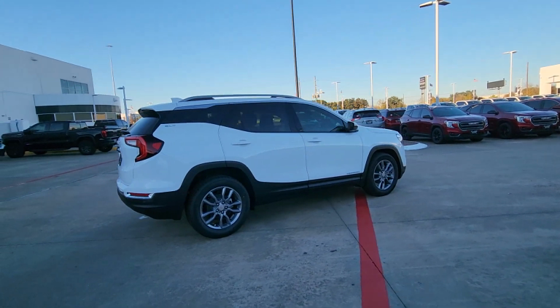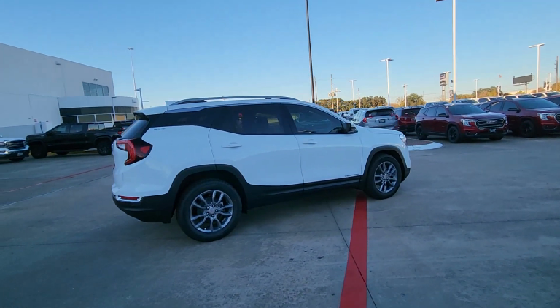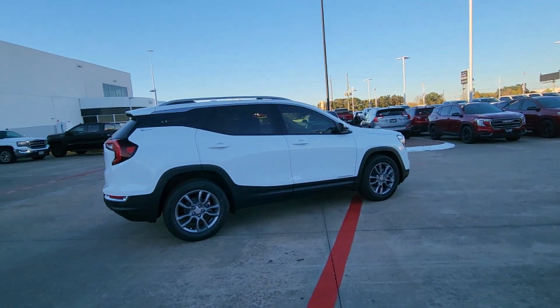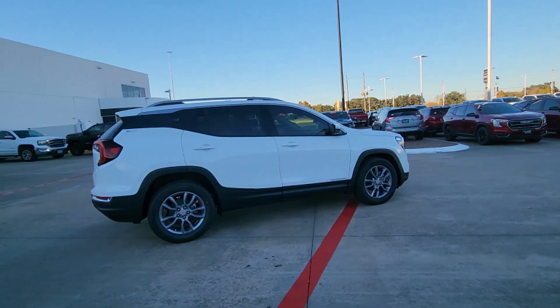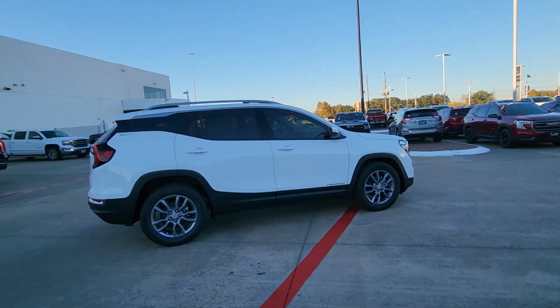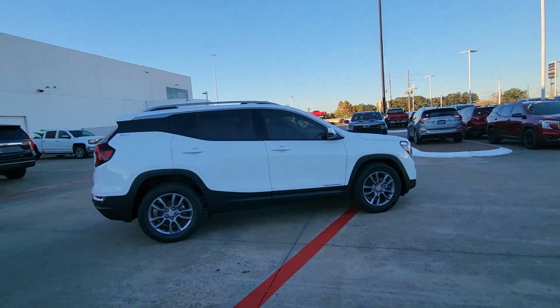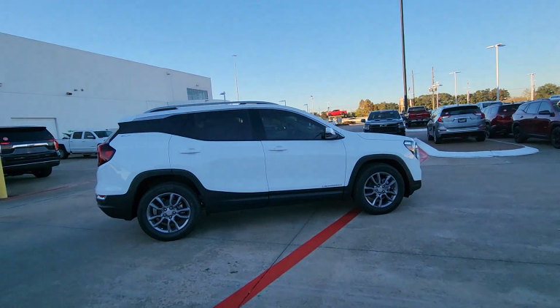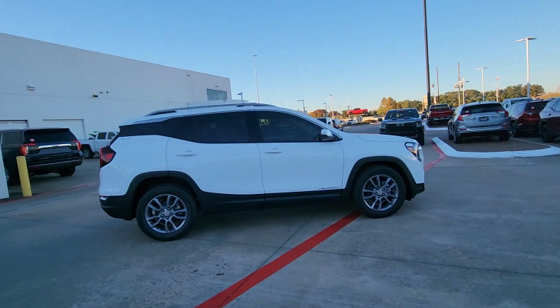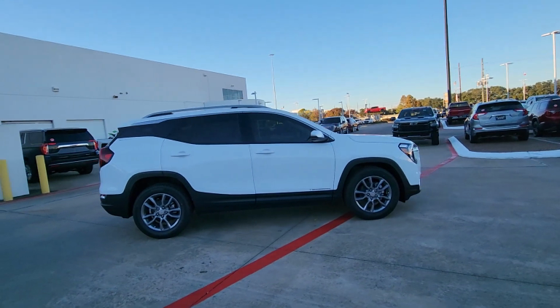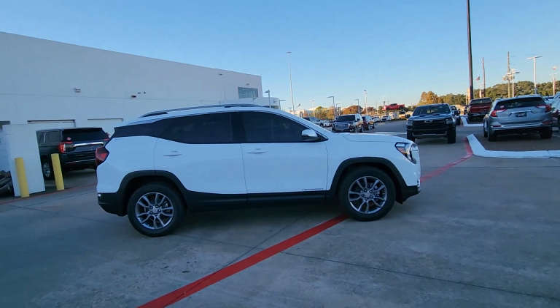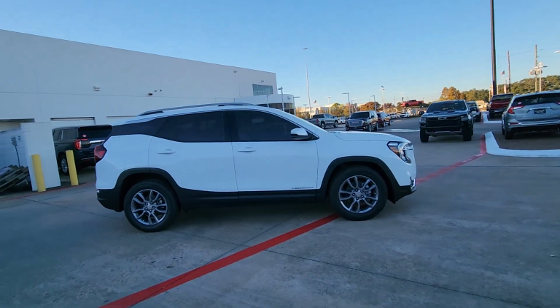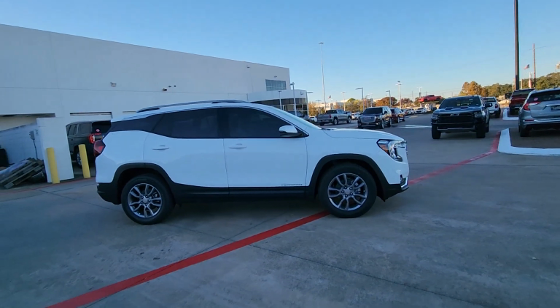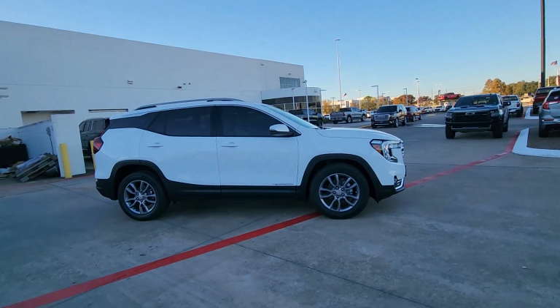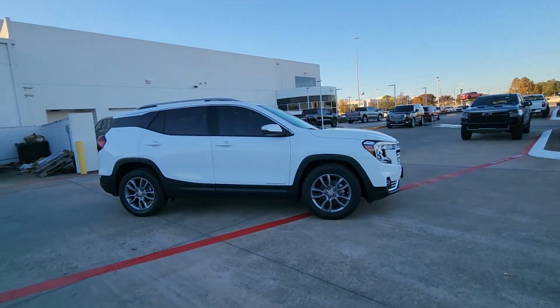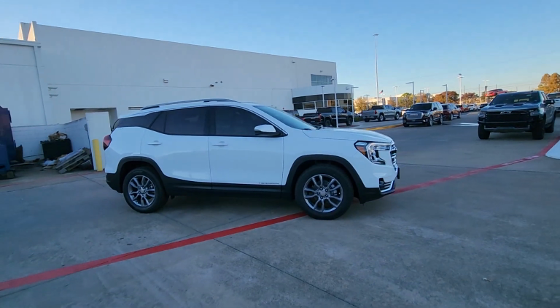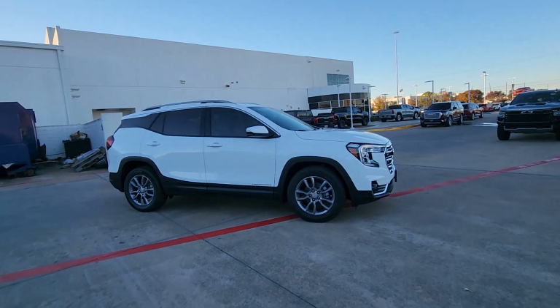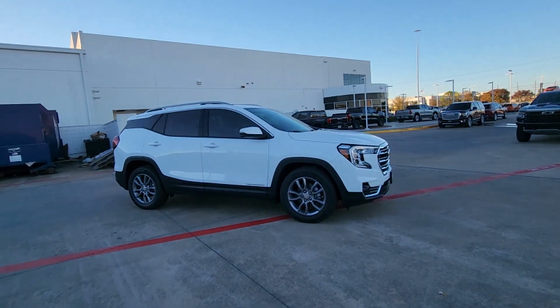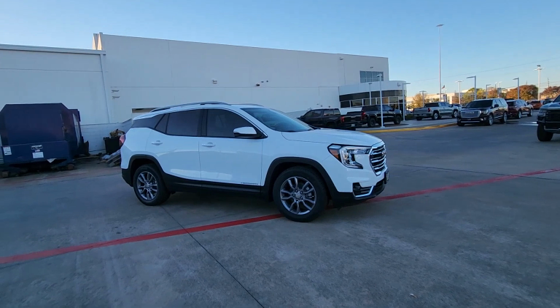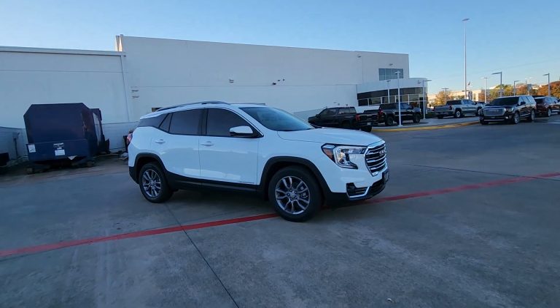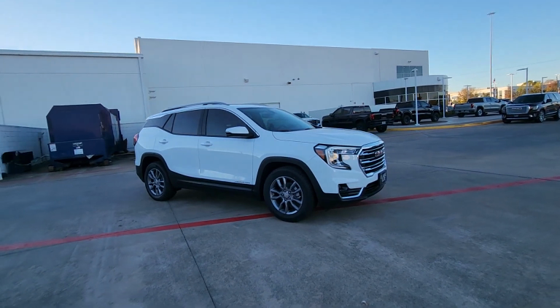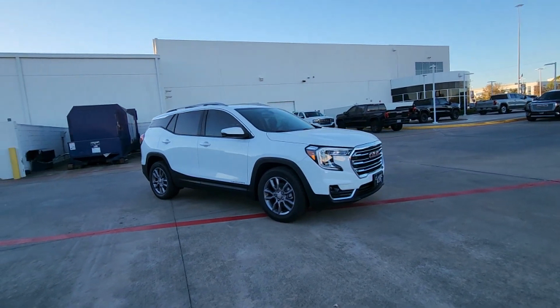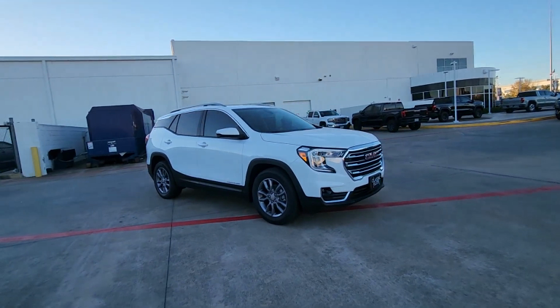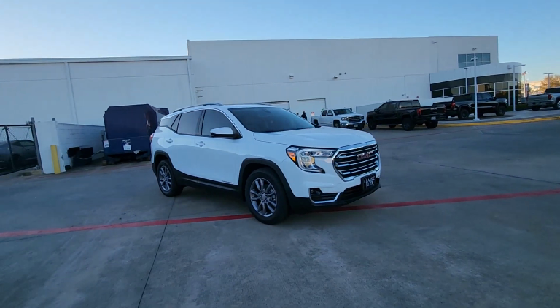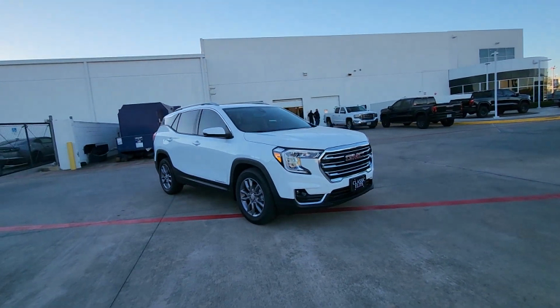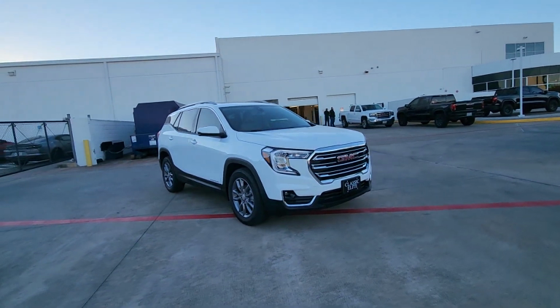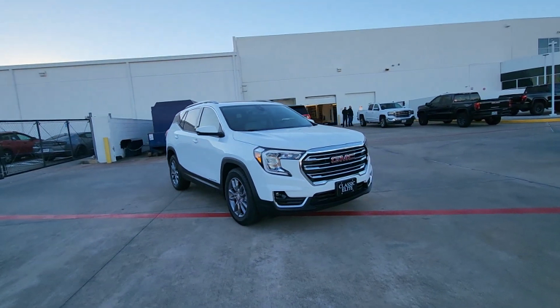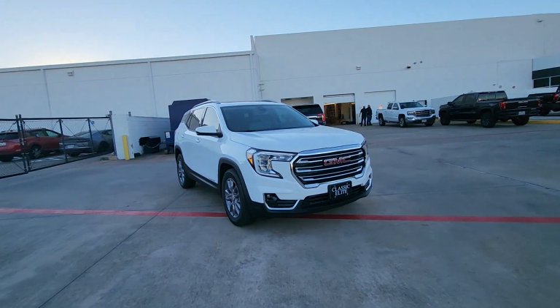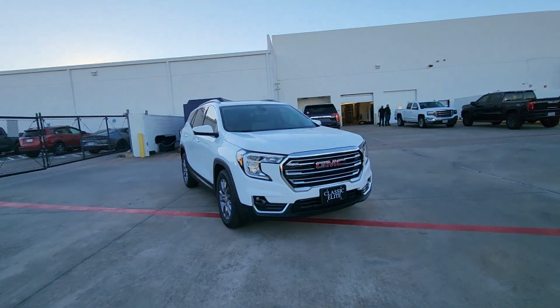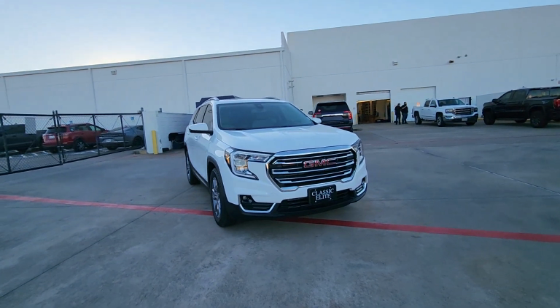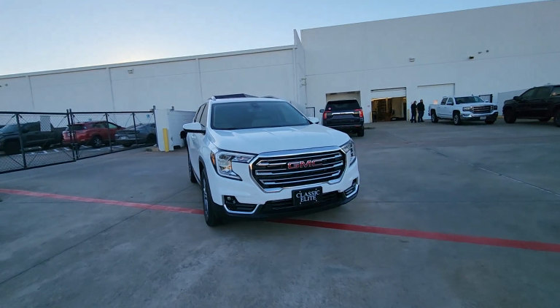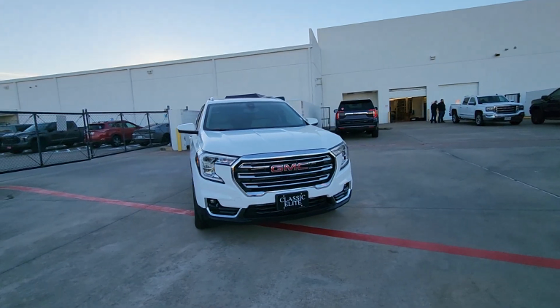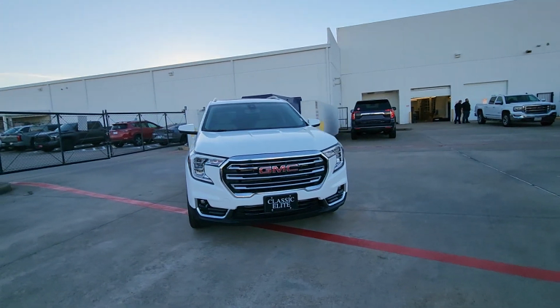Heated steering wheel, wireless Apple CarPlay and/or Android Auto, lane departure warning, sun/moonroof, keyless entry, fog lamps, power passenger seat, adaptive cruise control, satellite radio, heated mirrors.